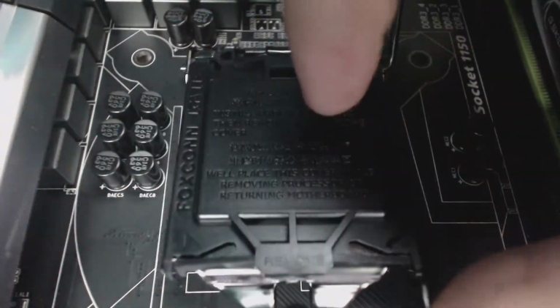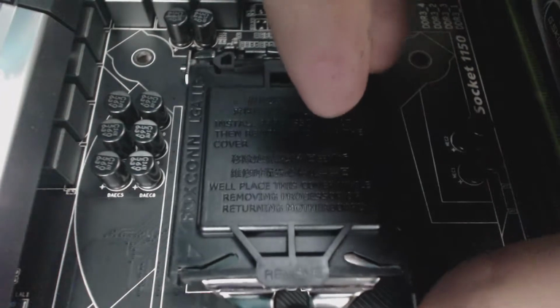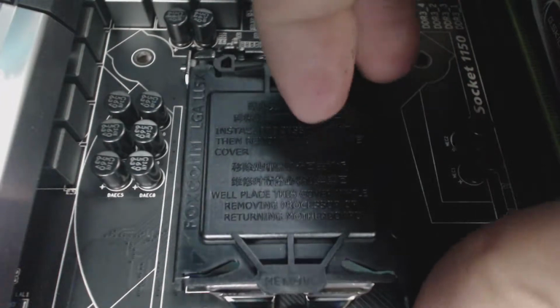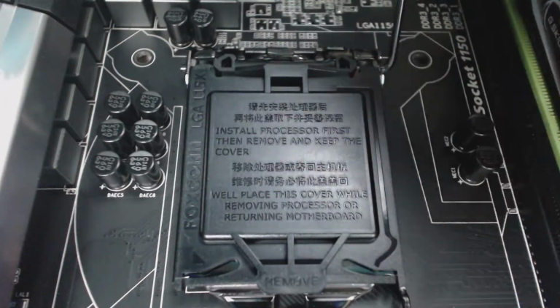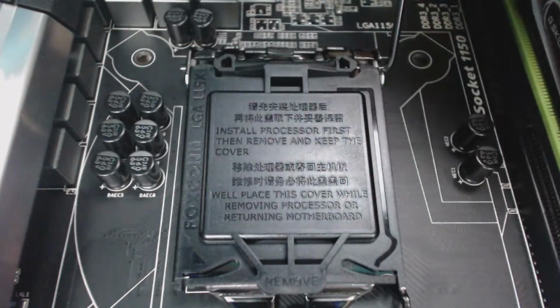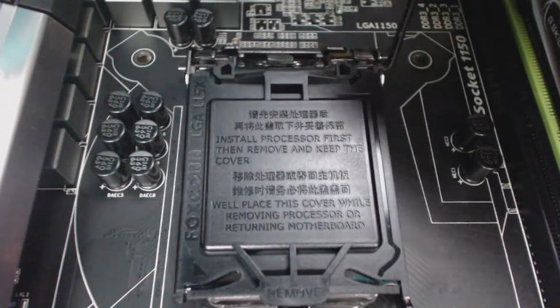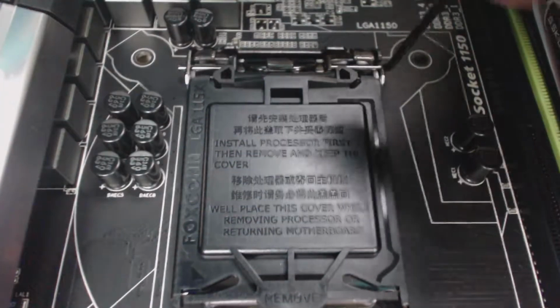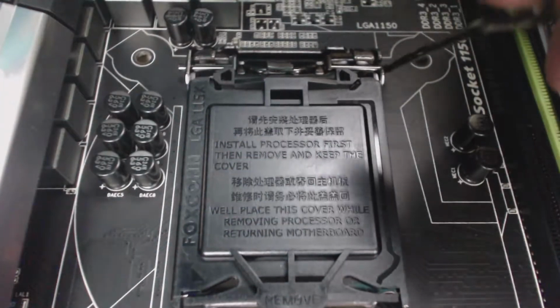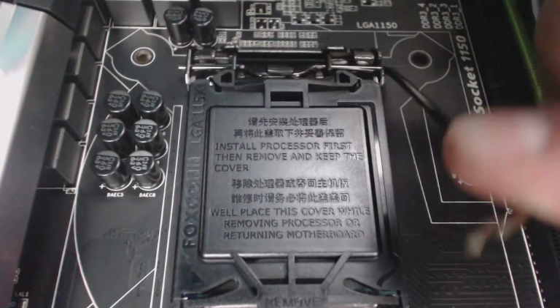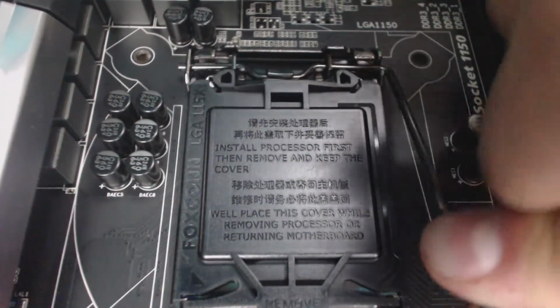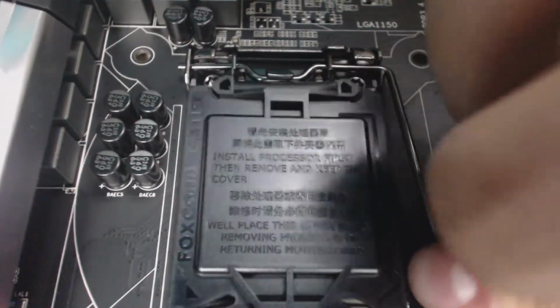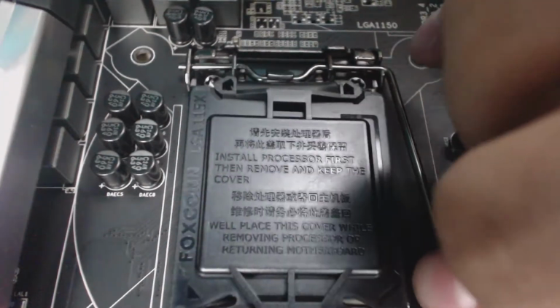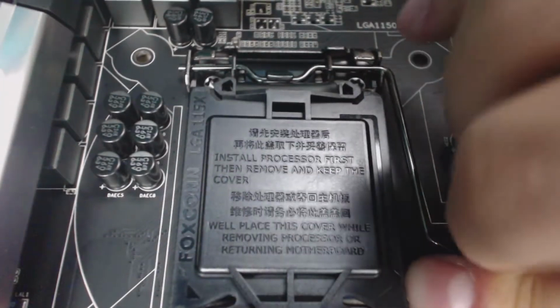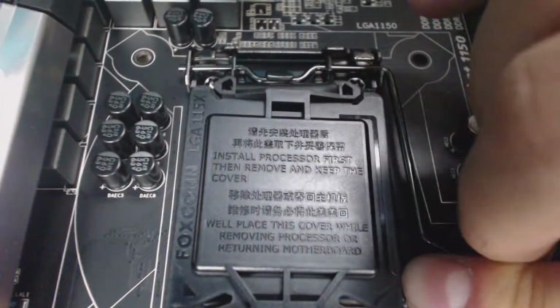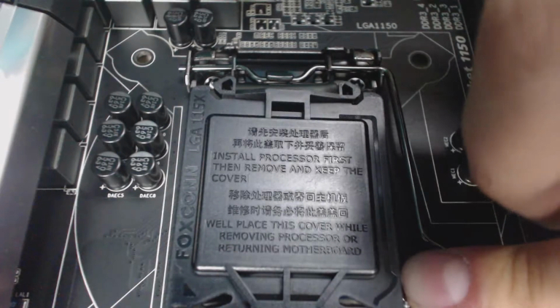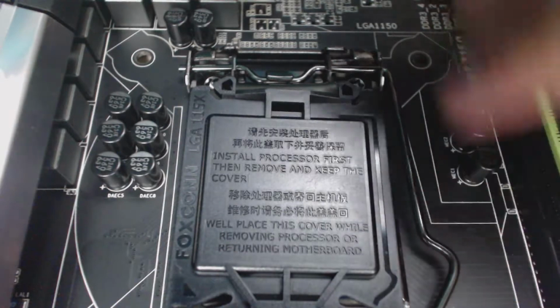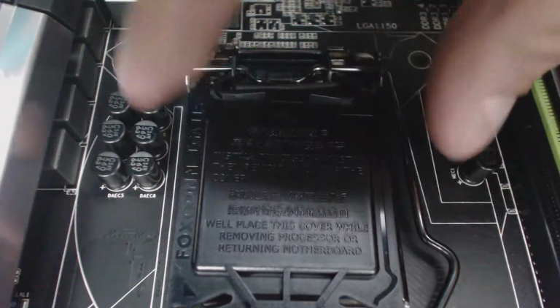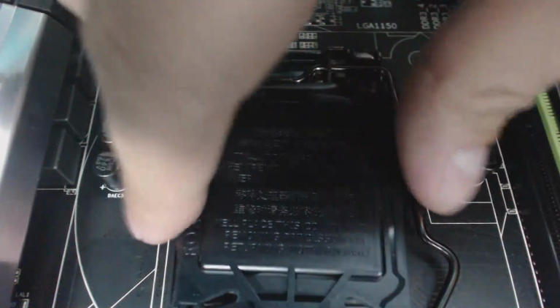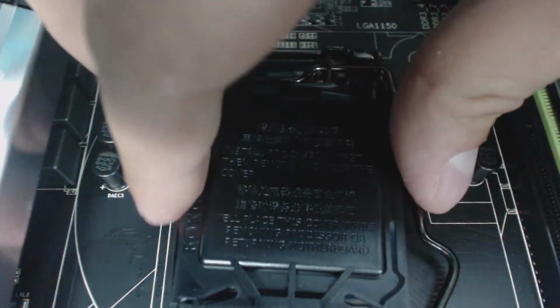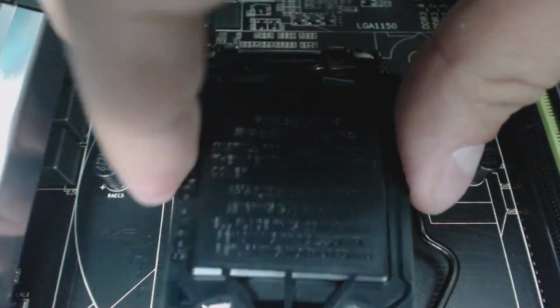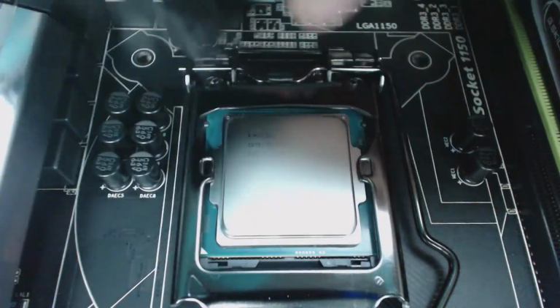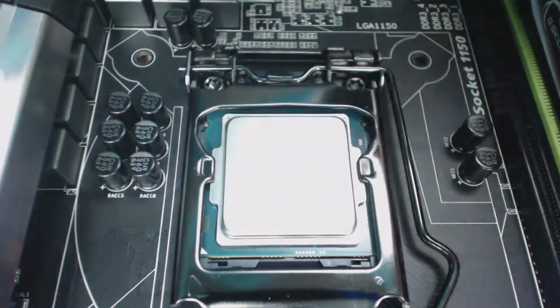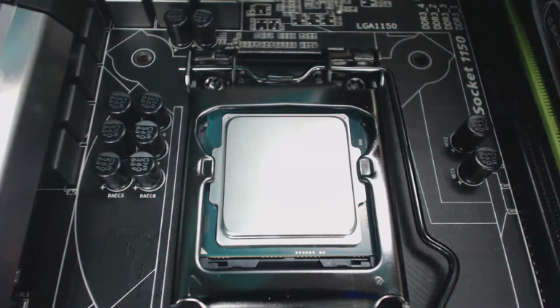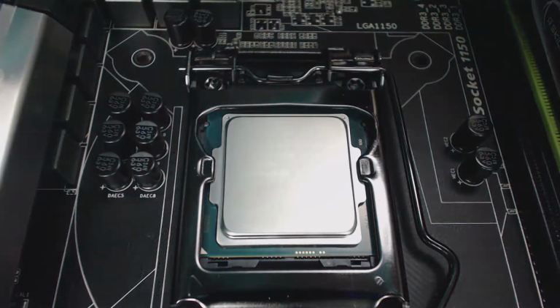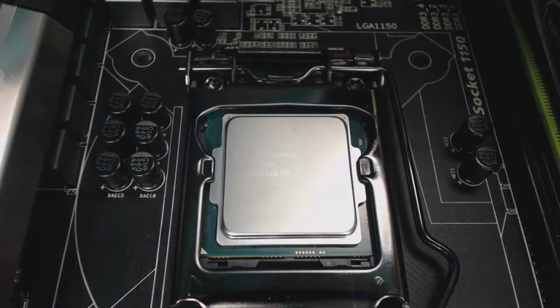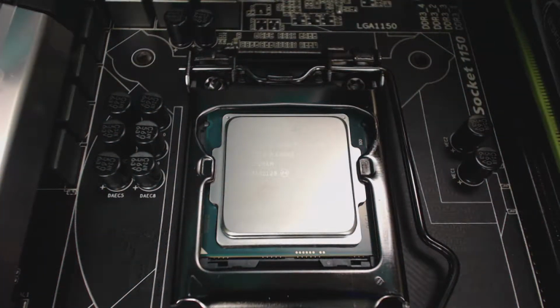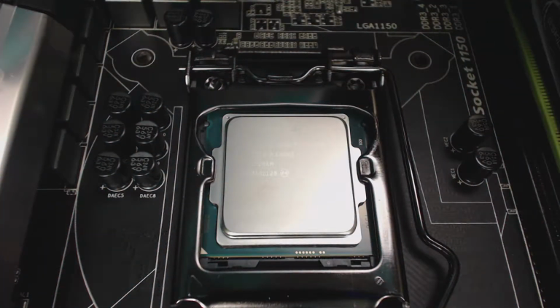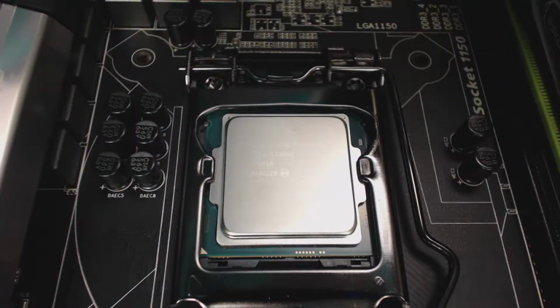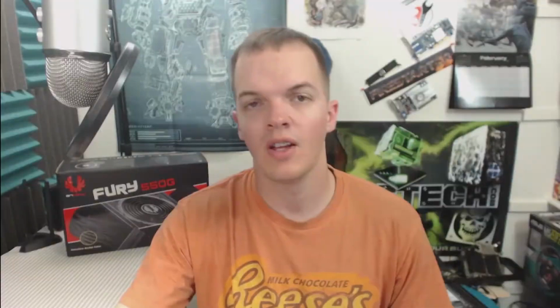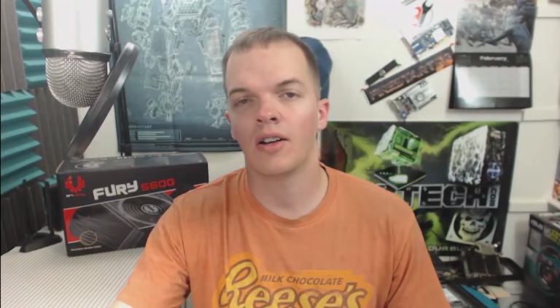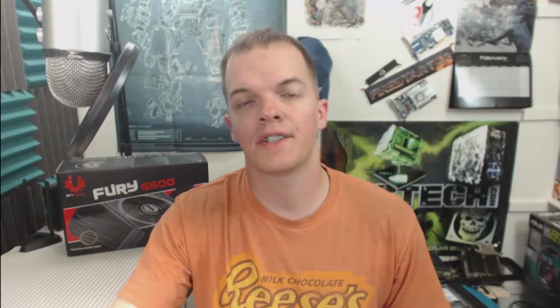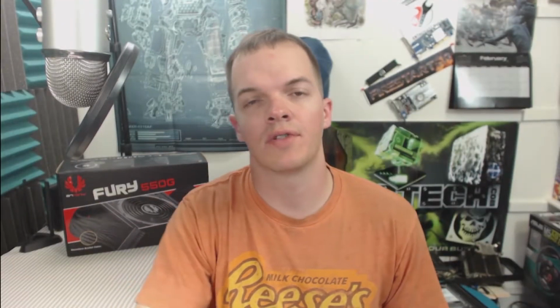Lower the panel down and lock the slot into place, and you have an installed CPU. Alright guys, thanks for tuning in.